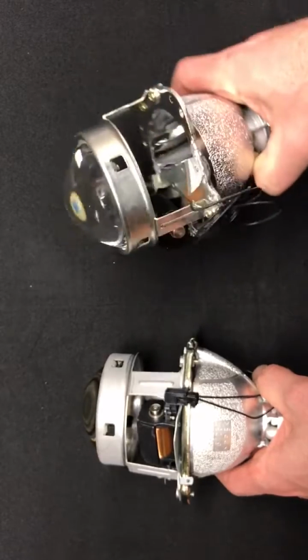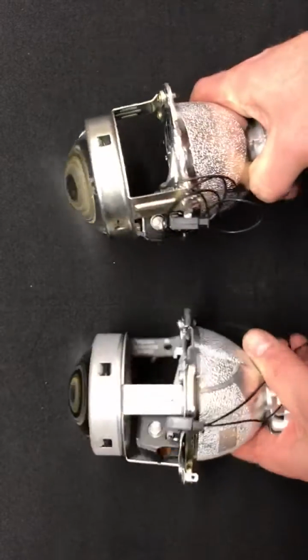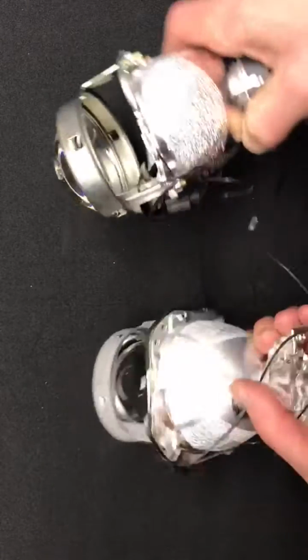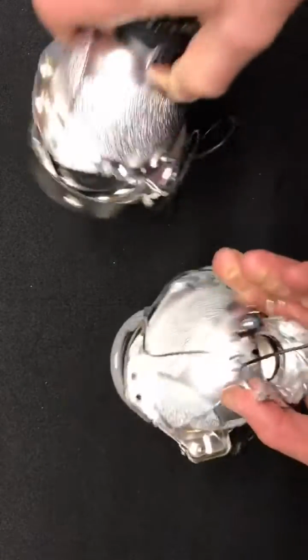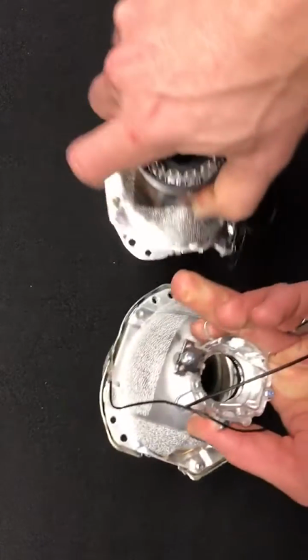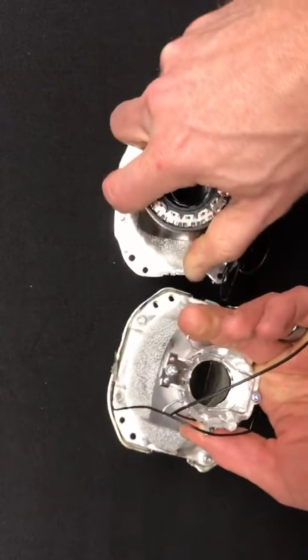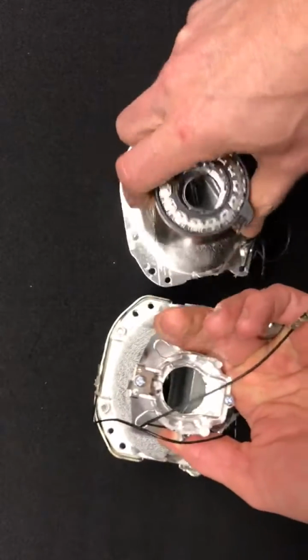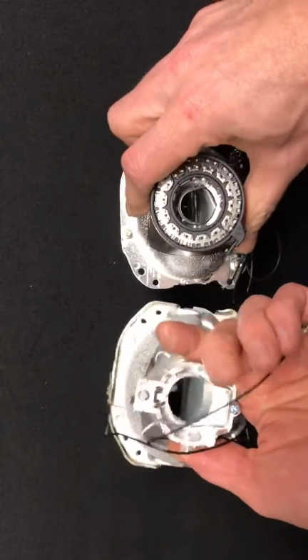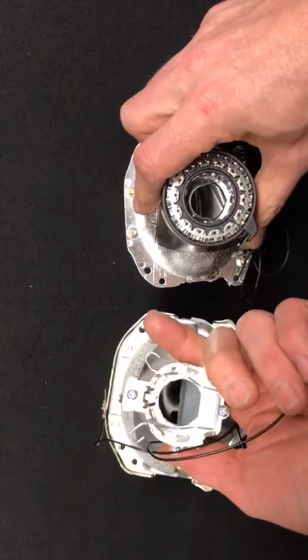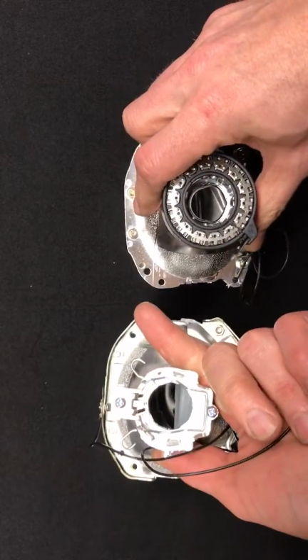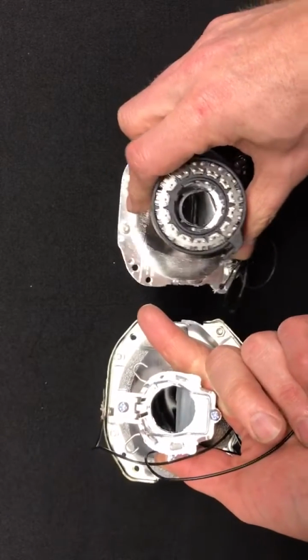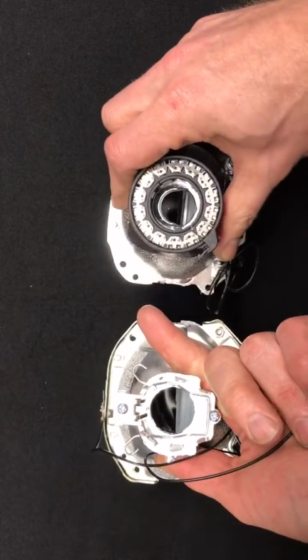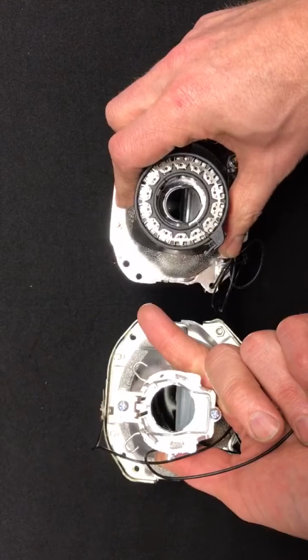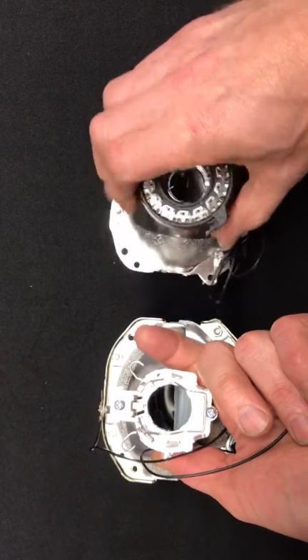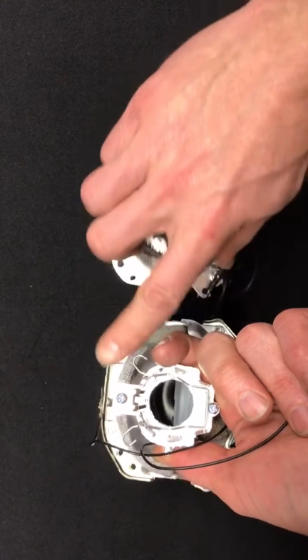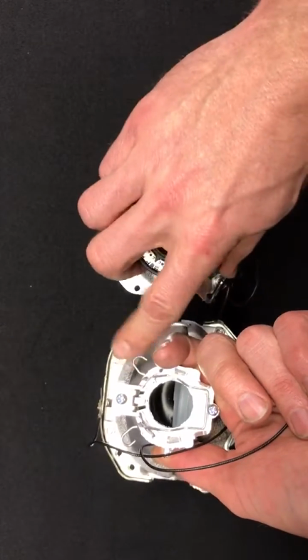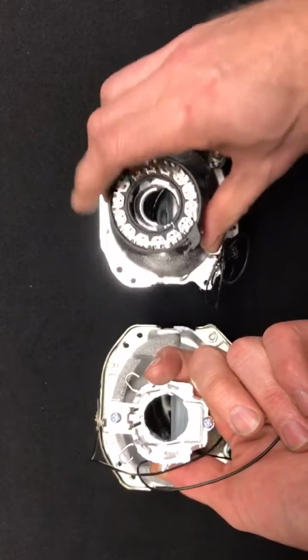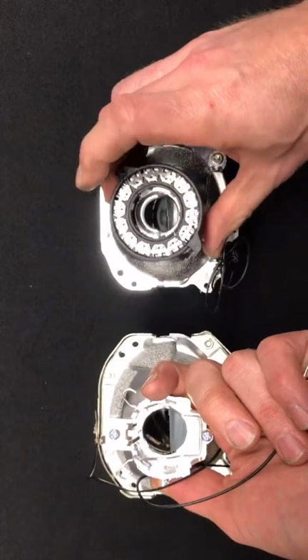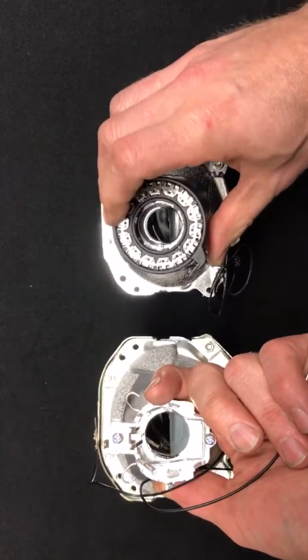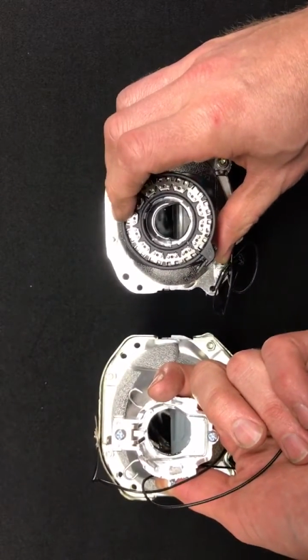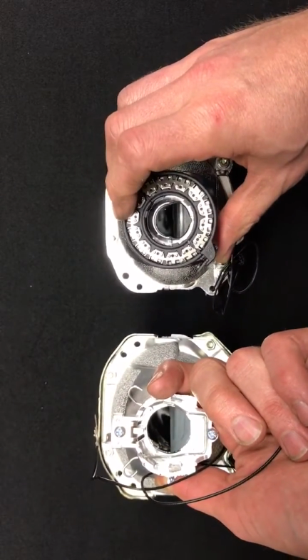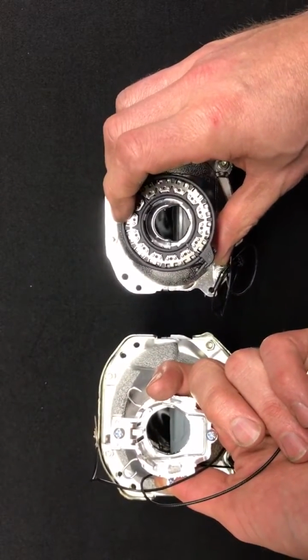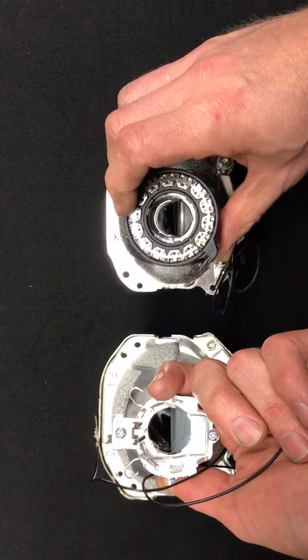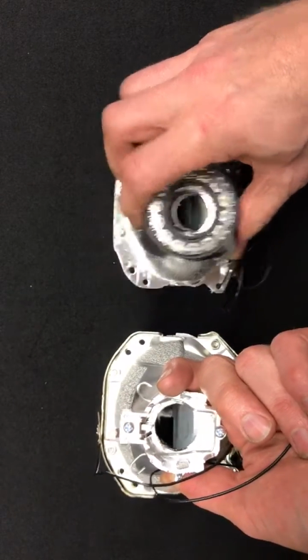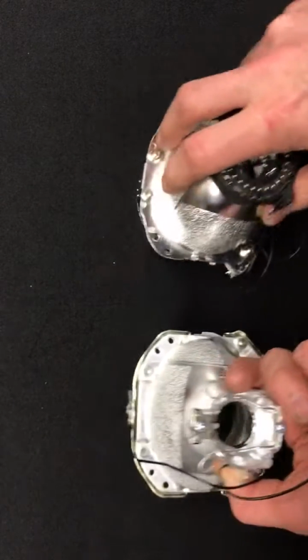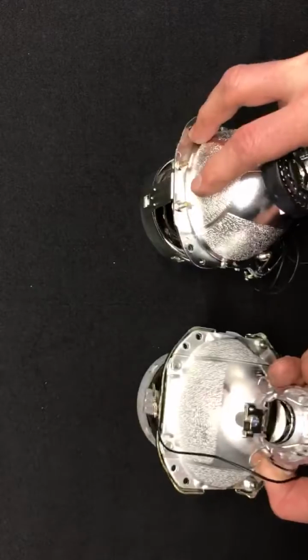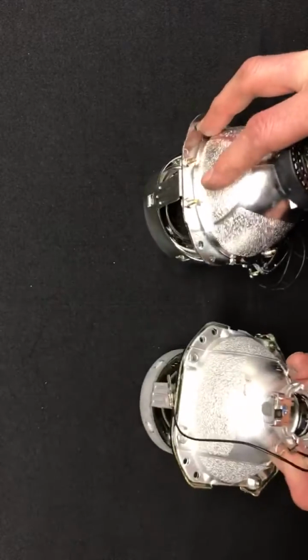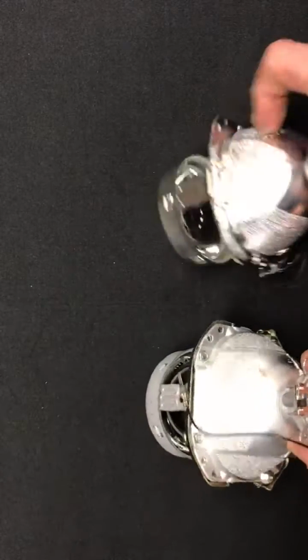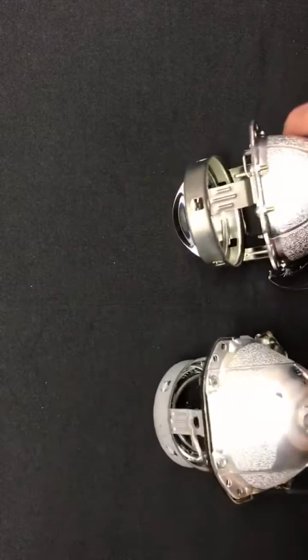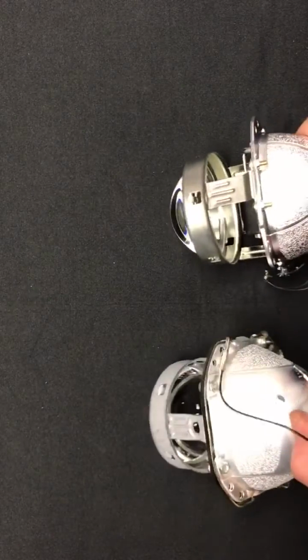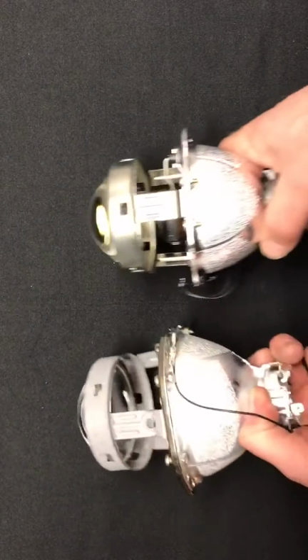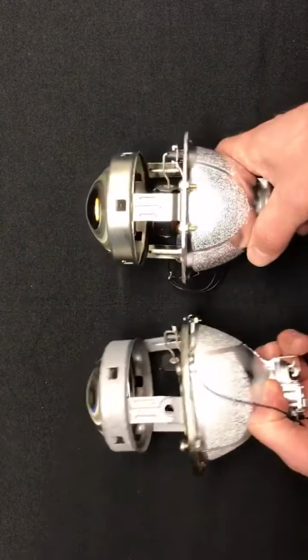Flipping them up onto their lens, you'll notice the bulb holders are different. The 1.0 has the clip-on style, while the 2.0 has the twist-on style.